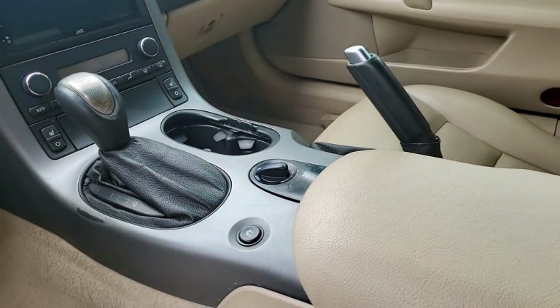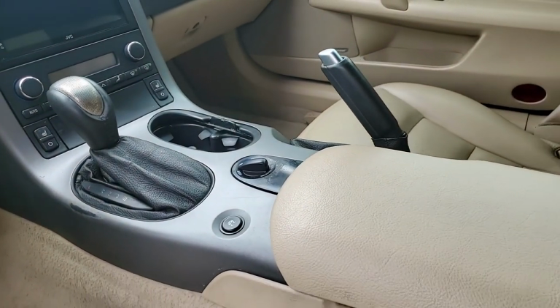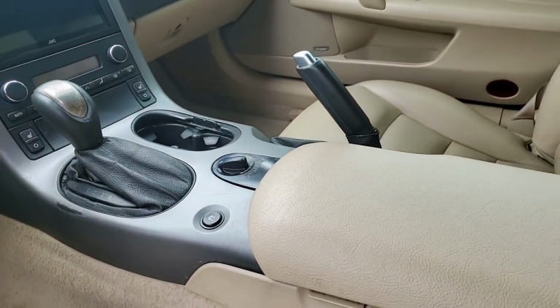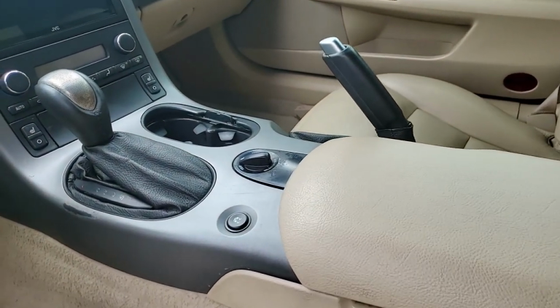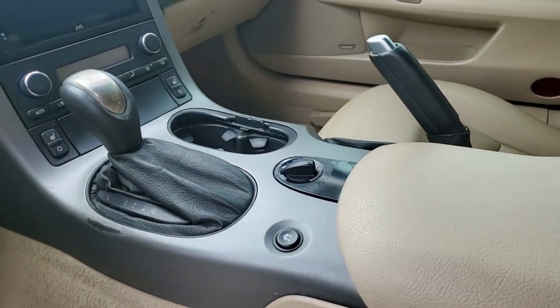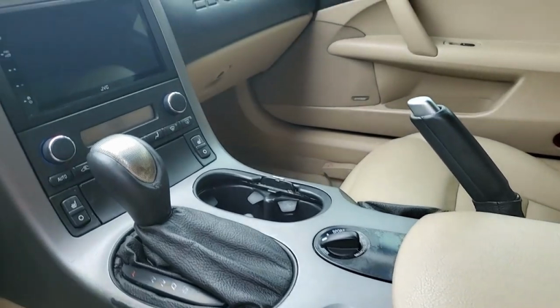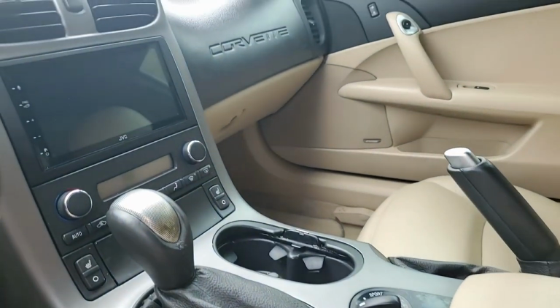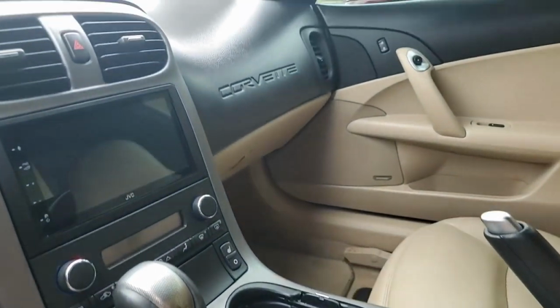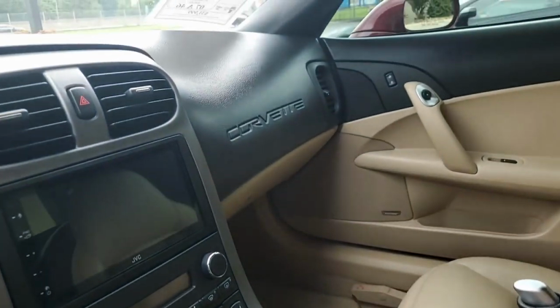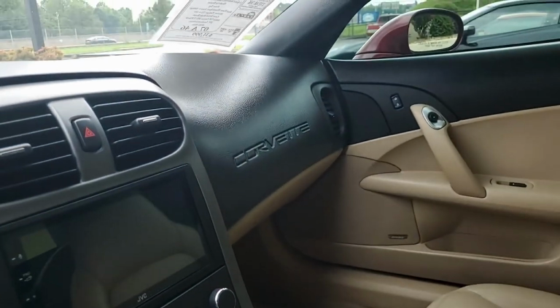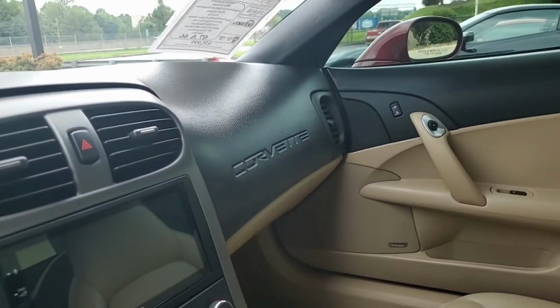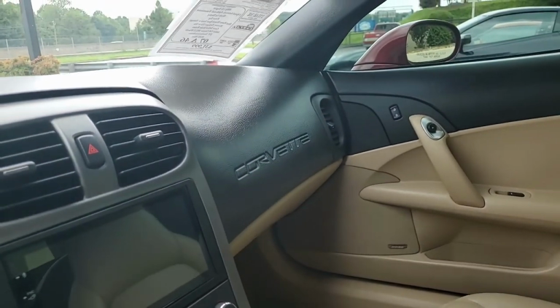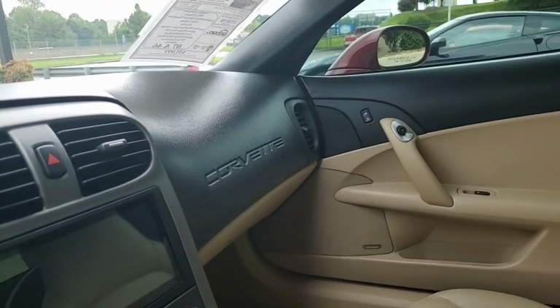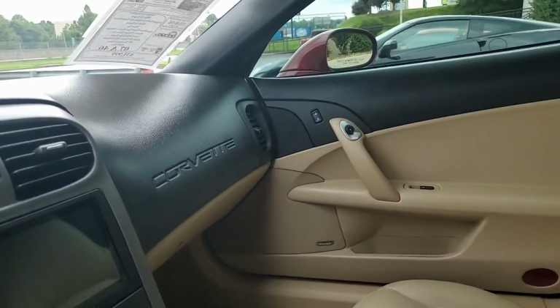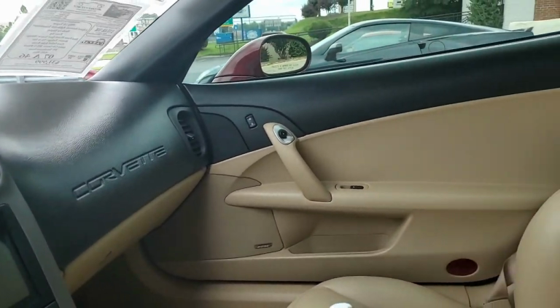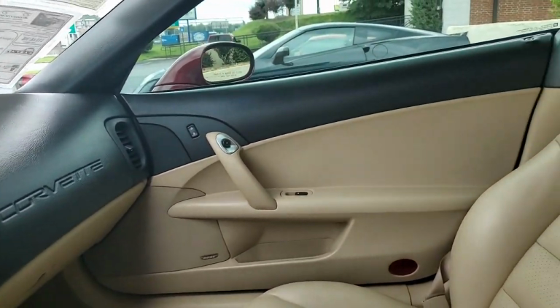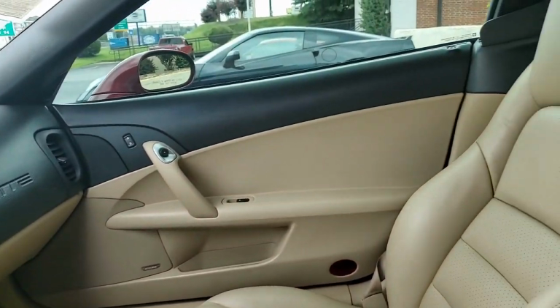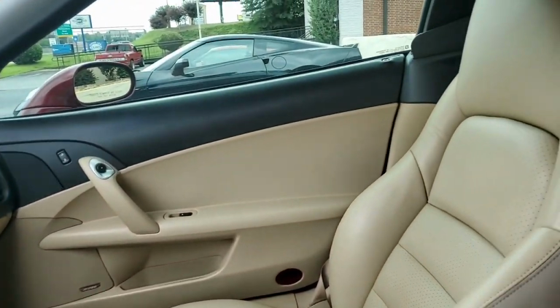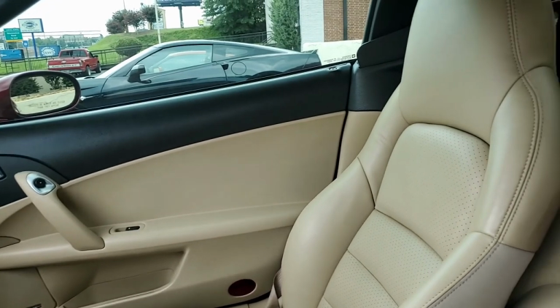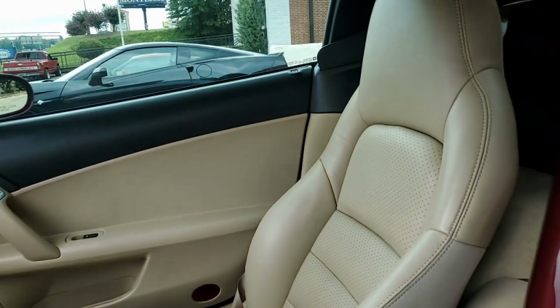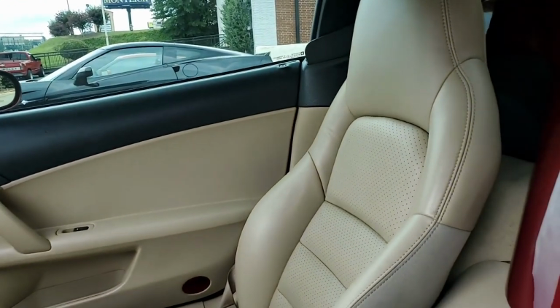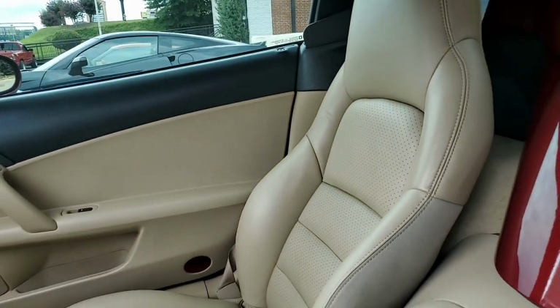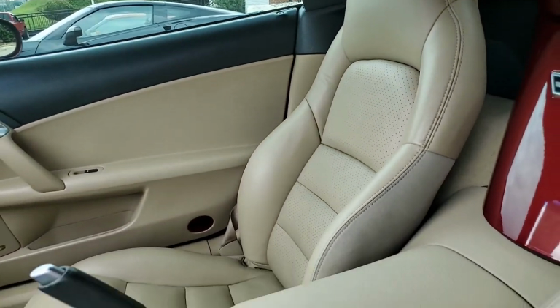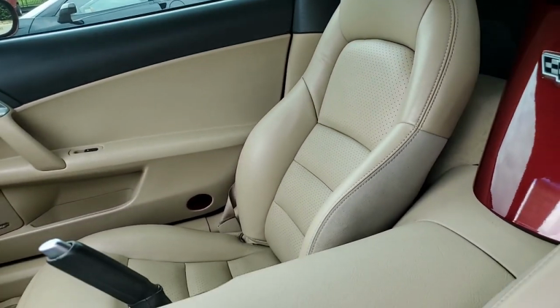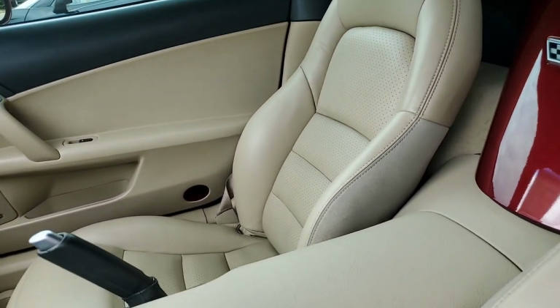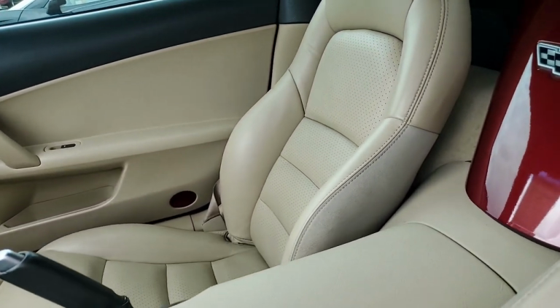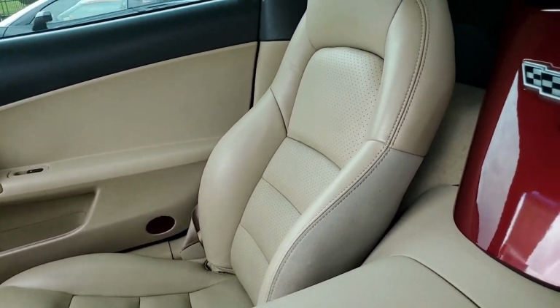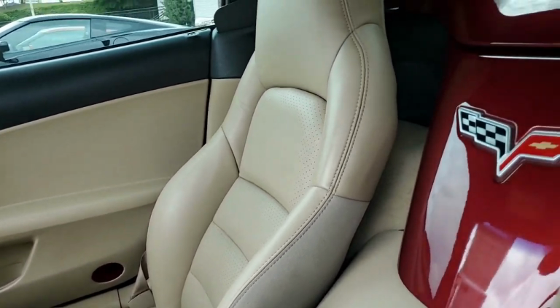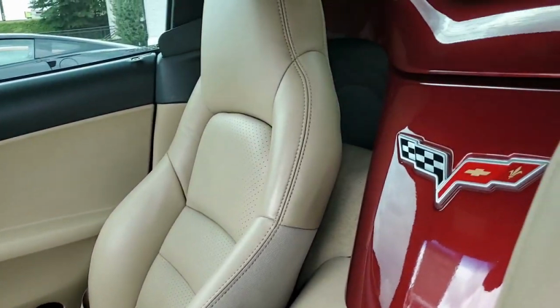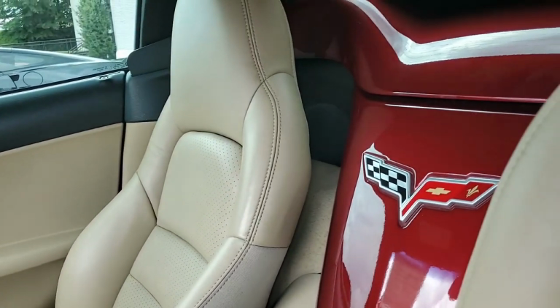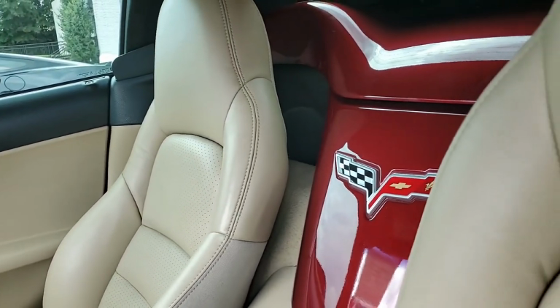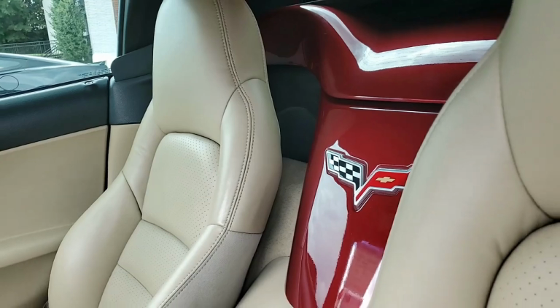Subscribe to our YouTube channel — when you do, hit the notification button and you'll see every new car that comes to our showroom floor. Remember, we're buyavet.net in Atlanta, Georgia. We want to be your ultimate Corvette buying experience. See you real soon.